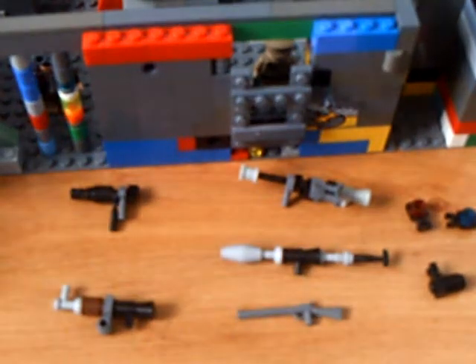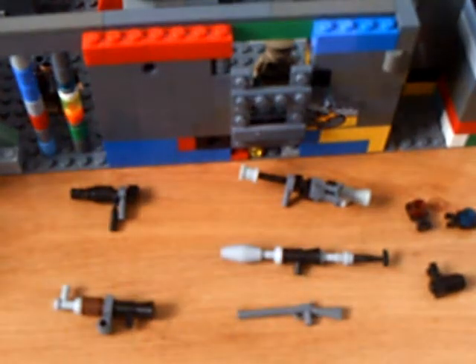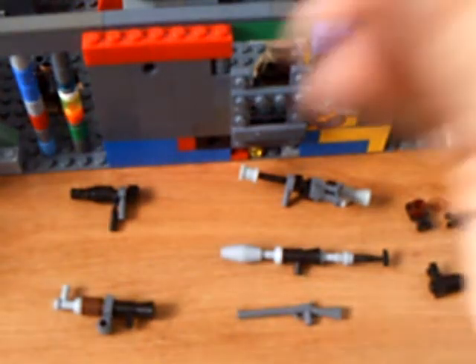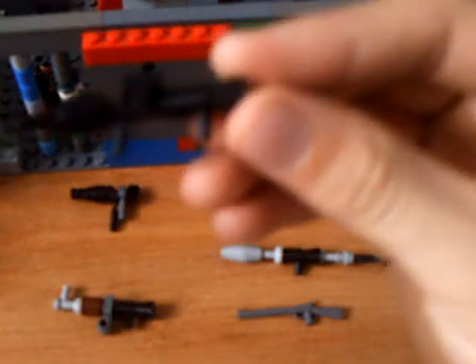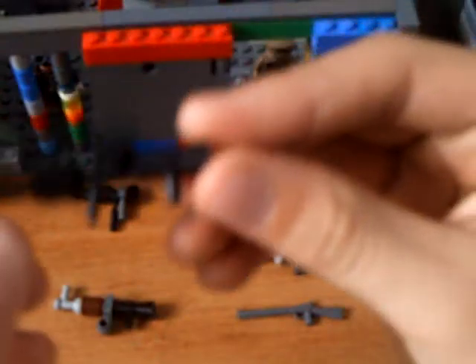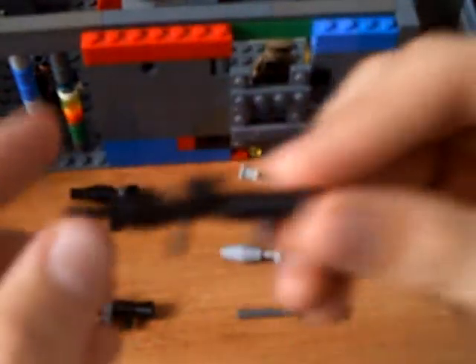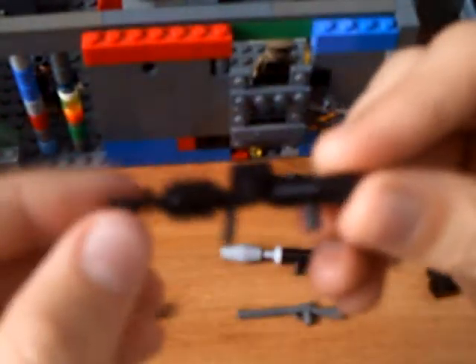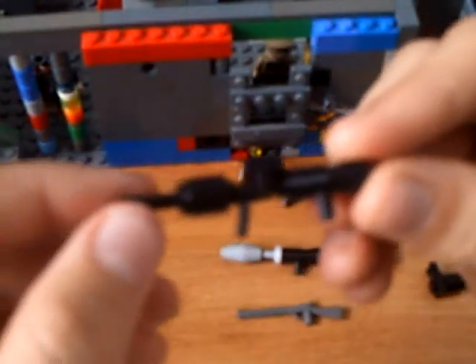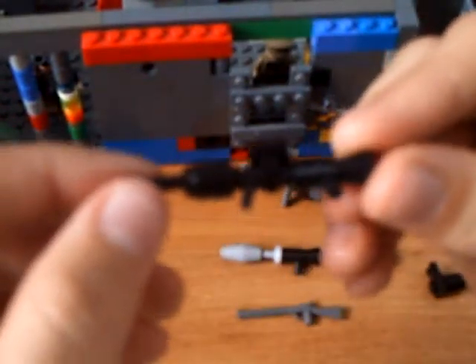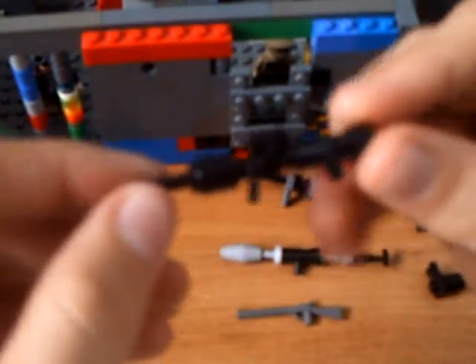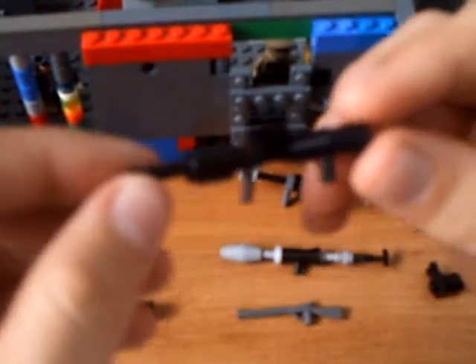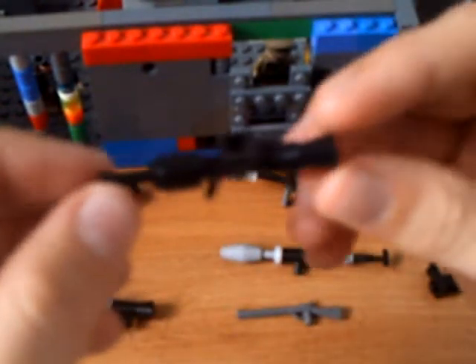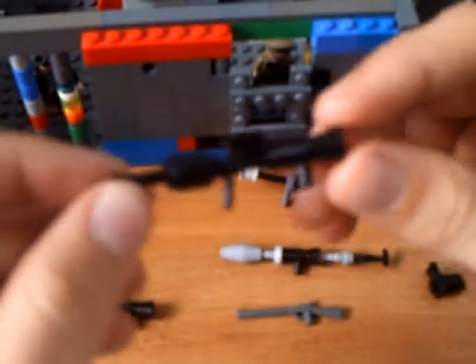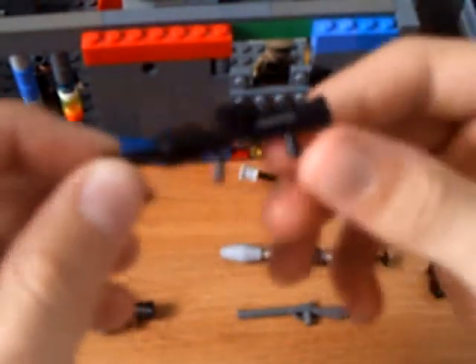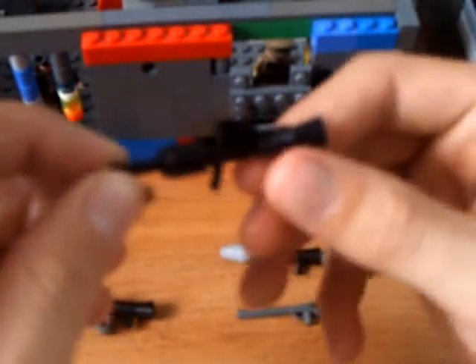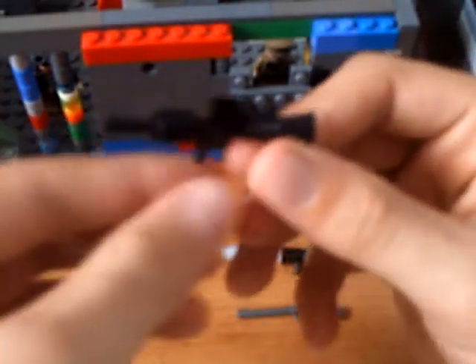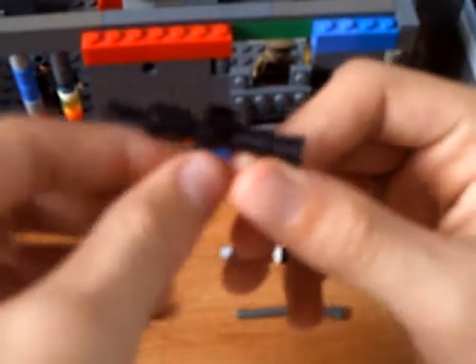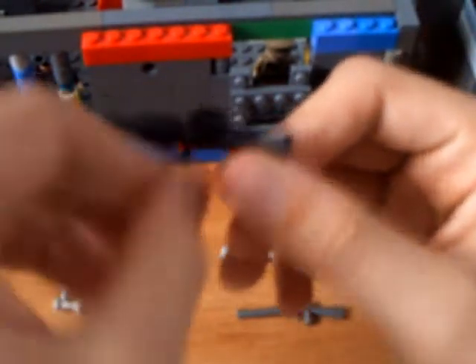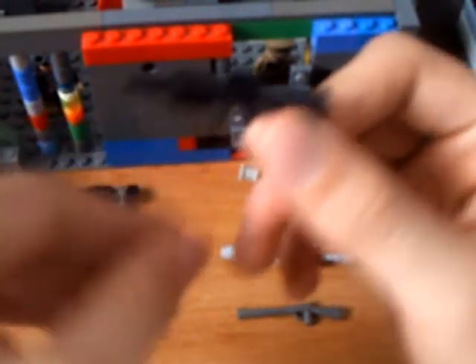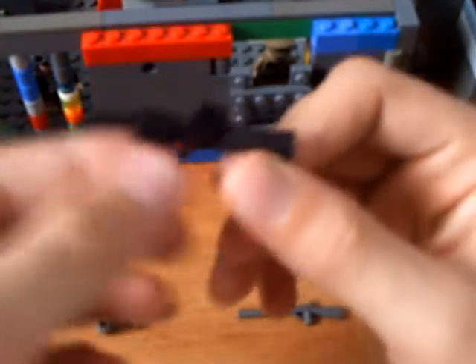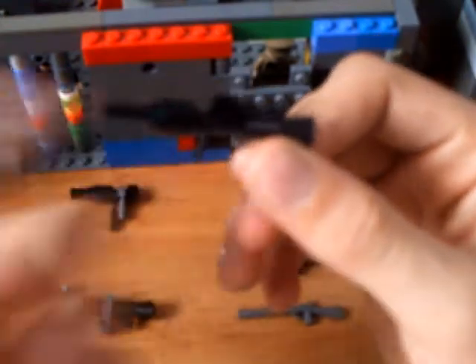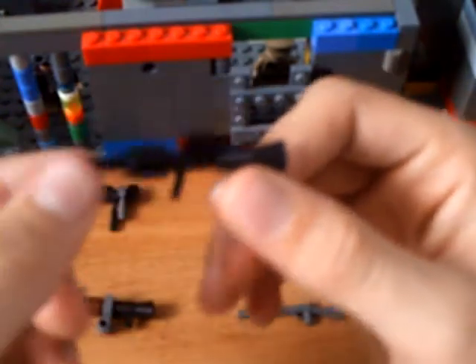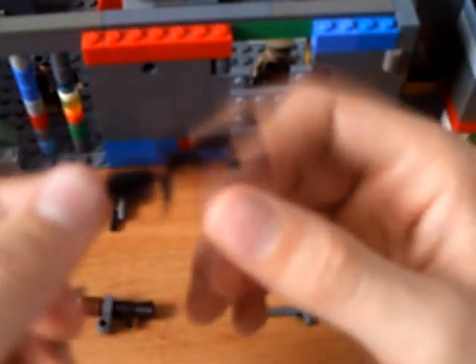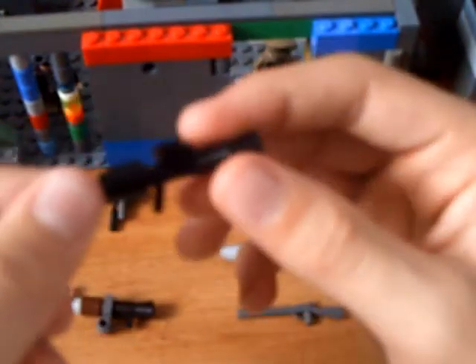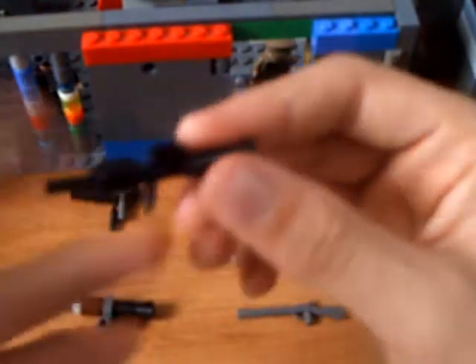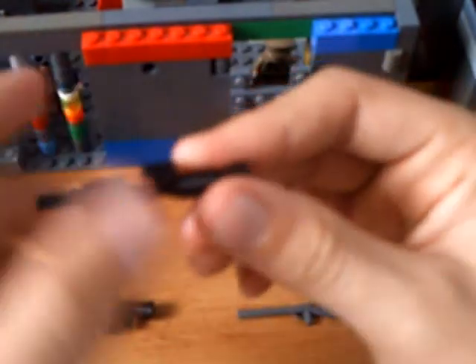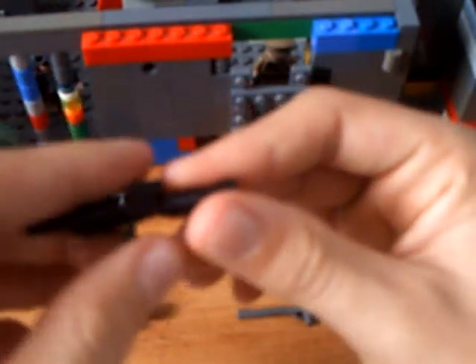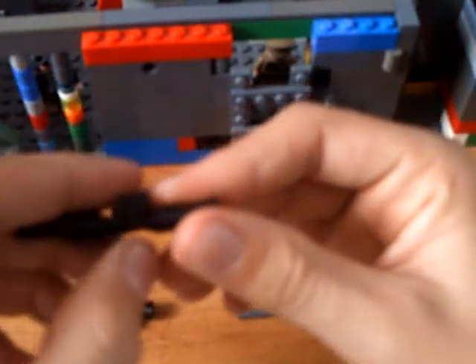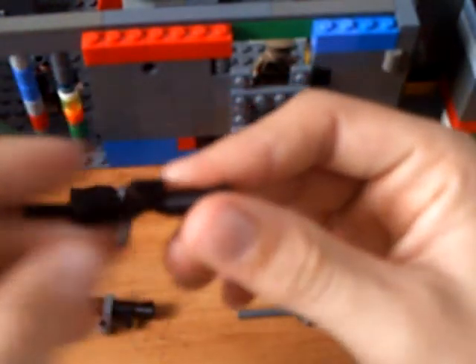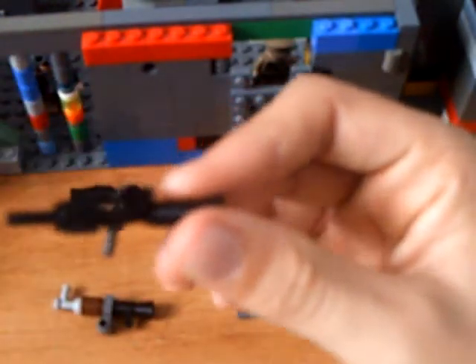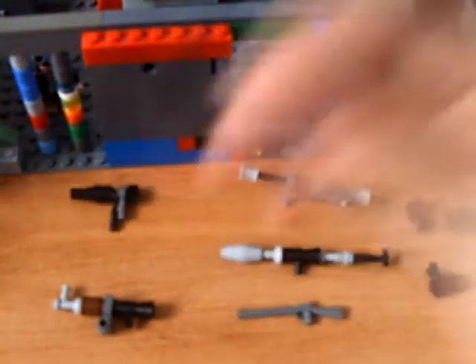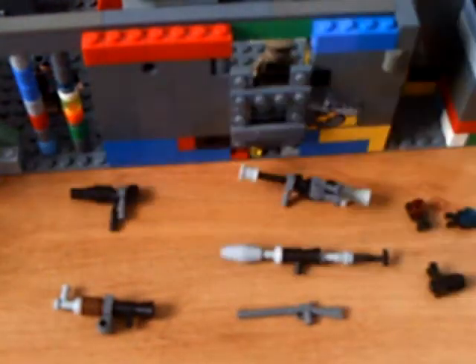Then the M16 — I think it looks really cool. There's the handle, there's the clip that can come off, but it's kind of hard to take it off, but anyway.